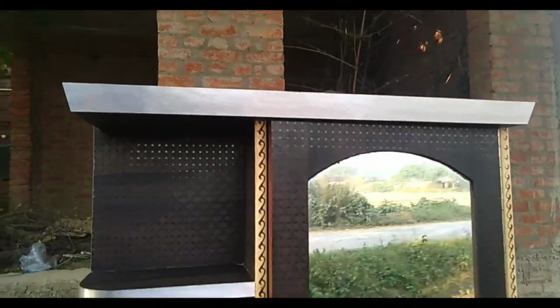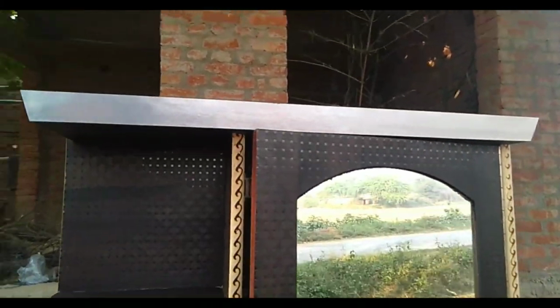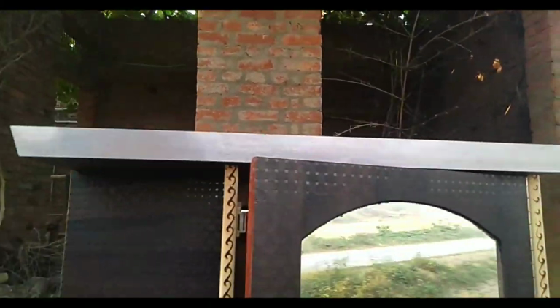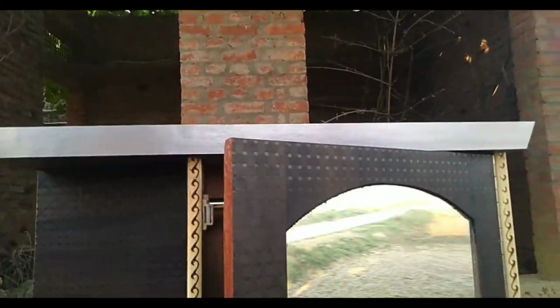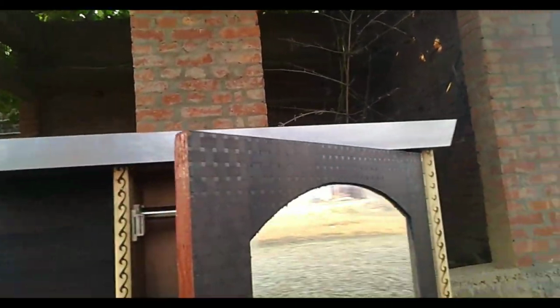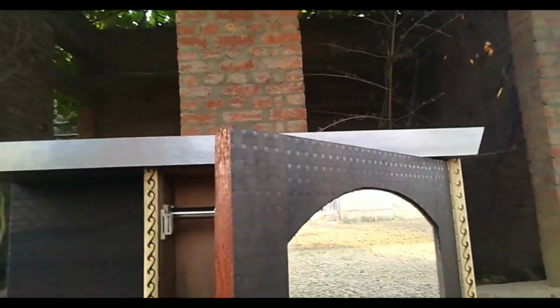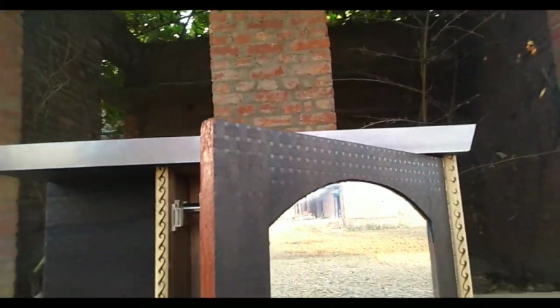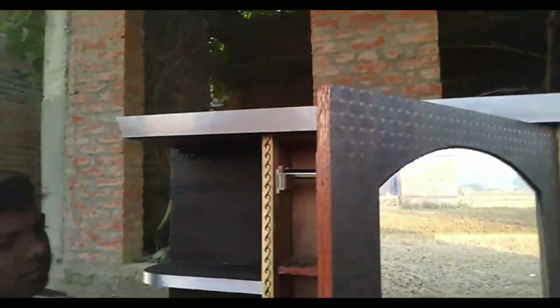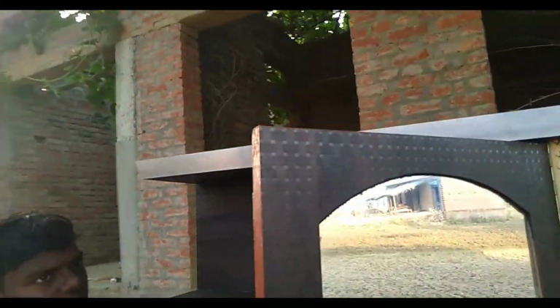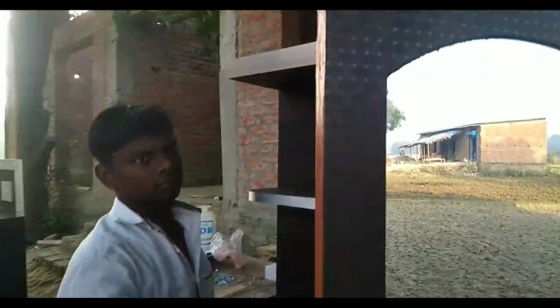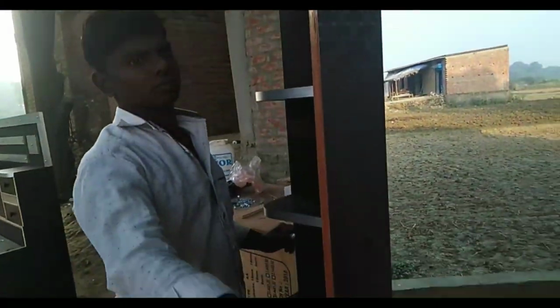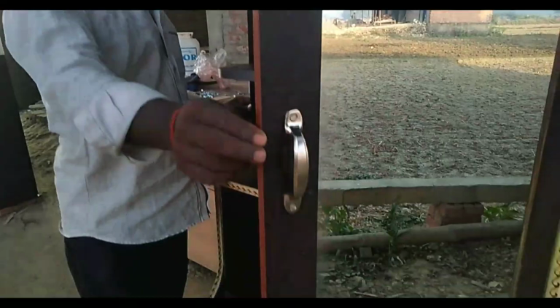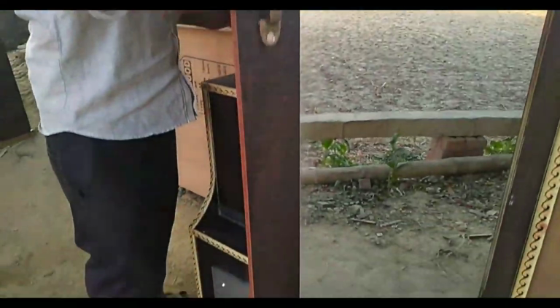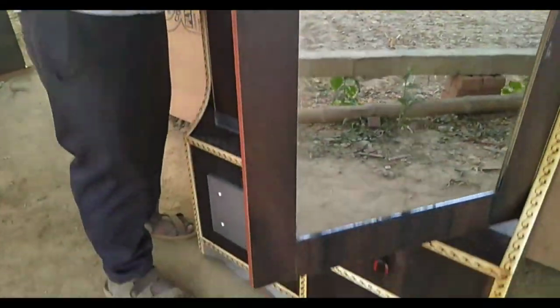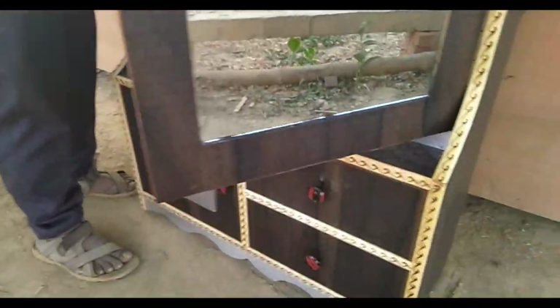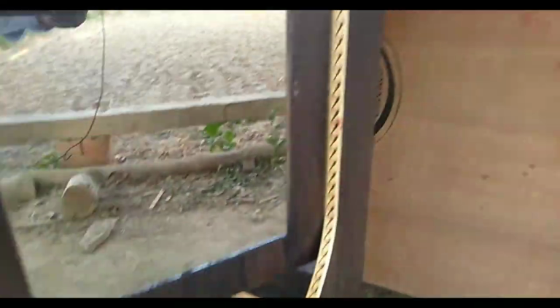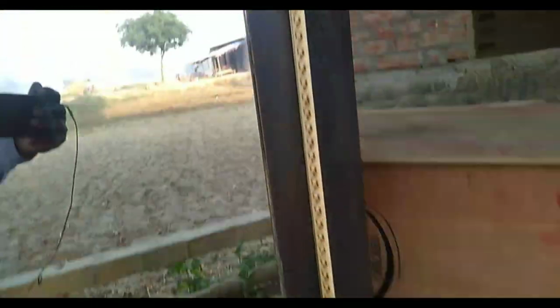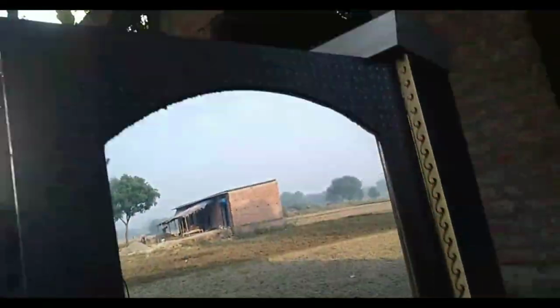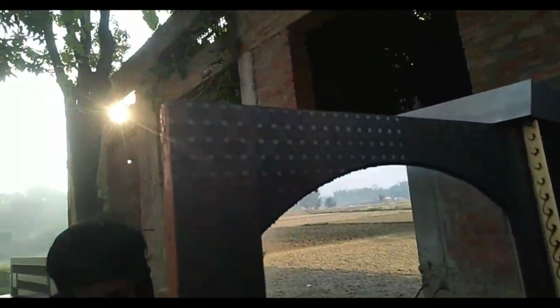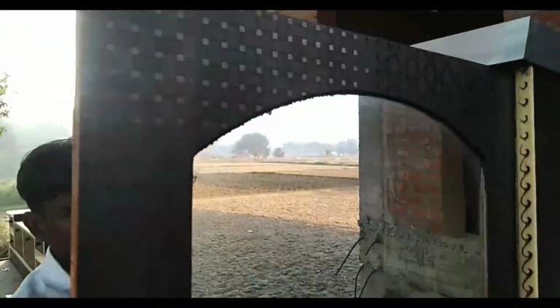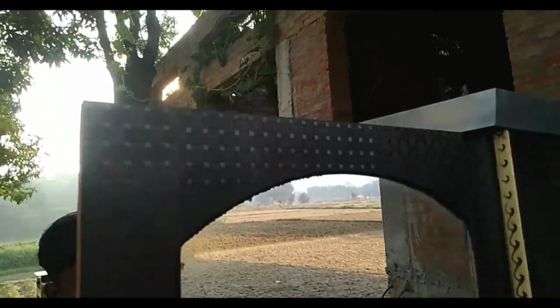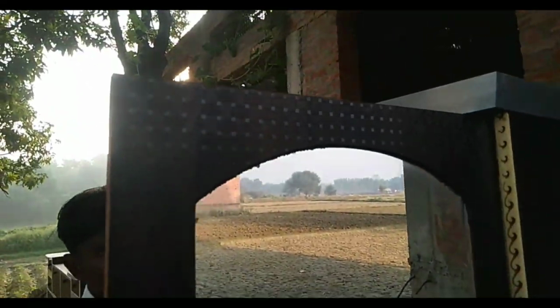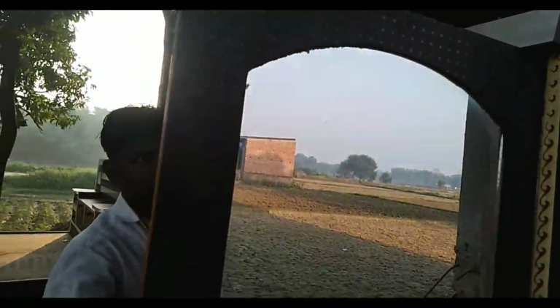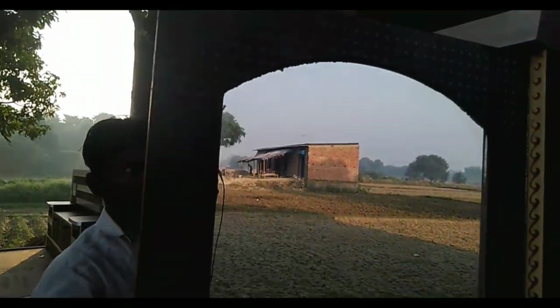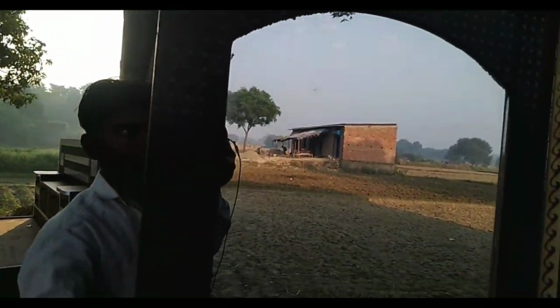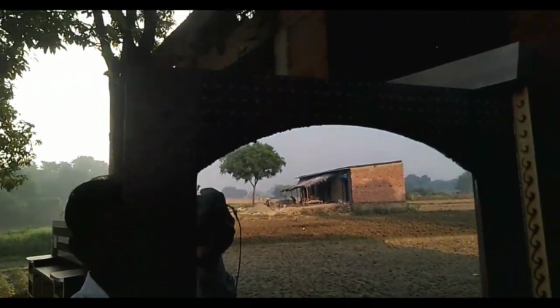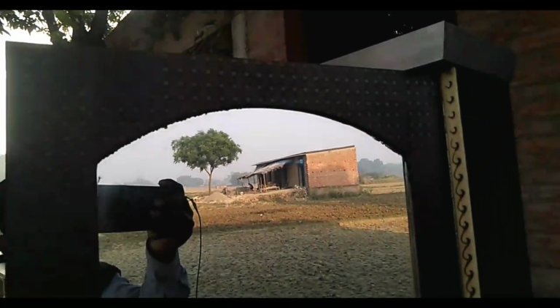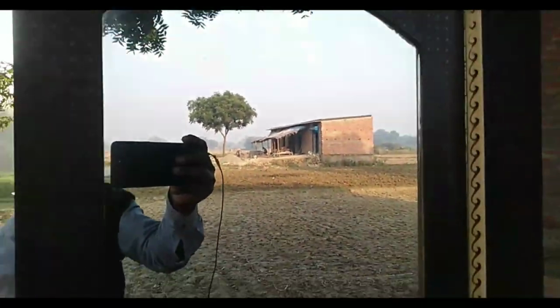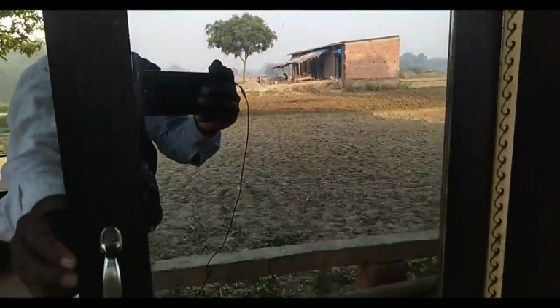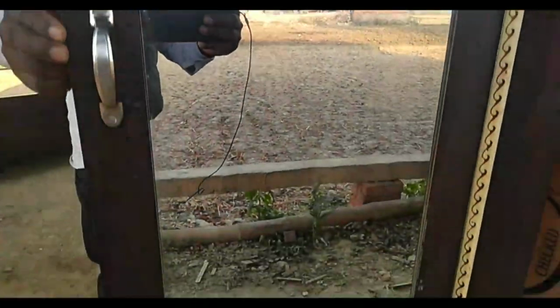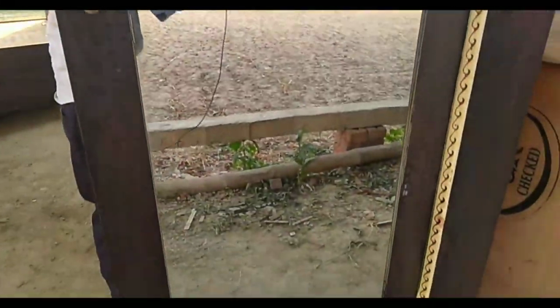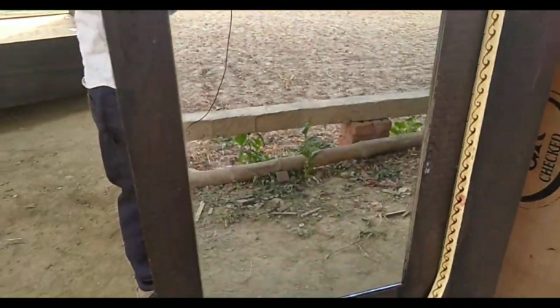You can see here on the frame, there is a border on three sides, and on the side it is rounded. And inside we have a mirror, which will work to dress.